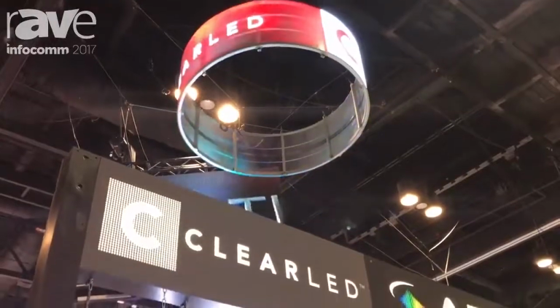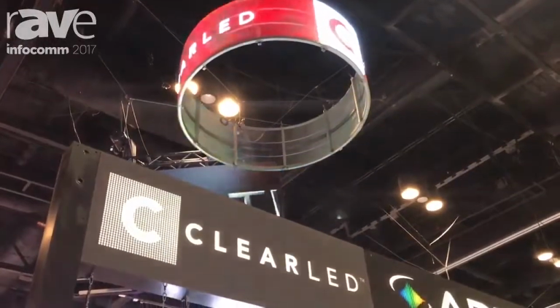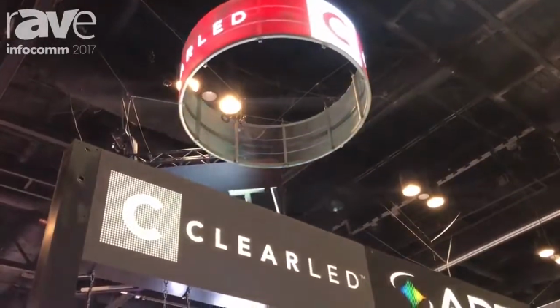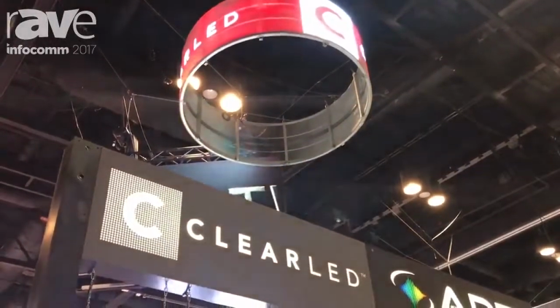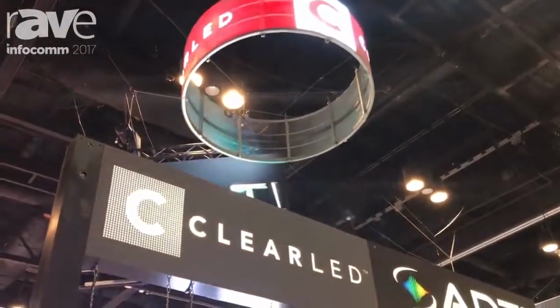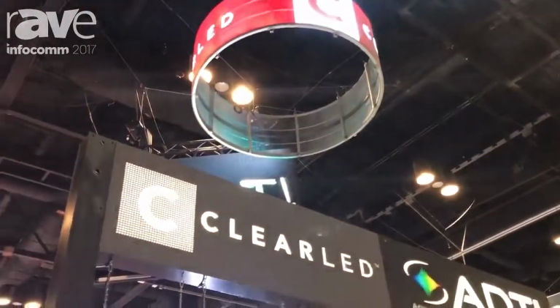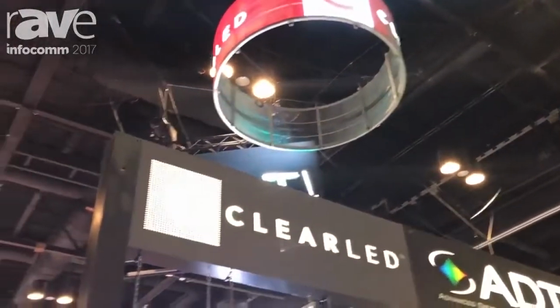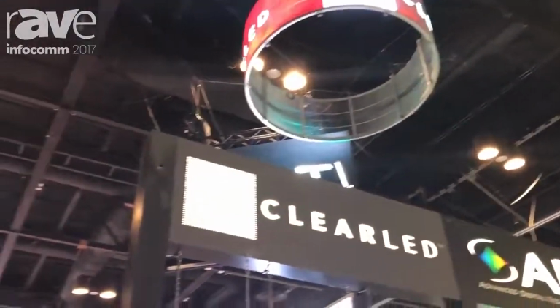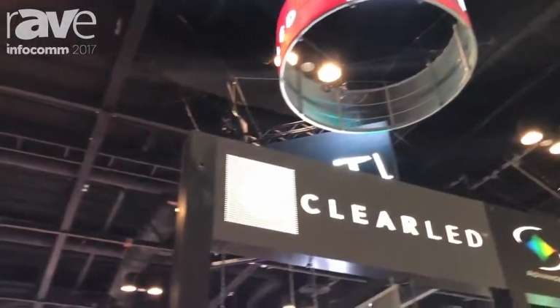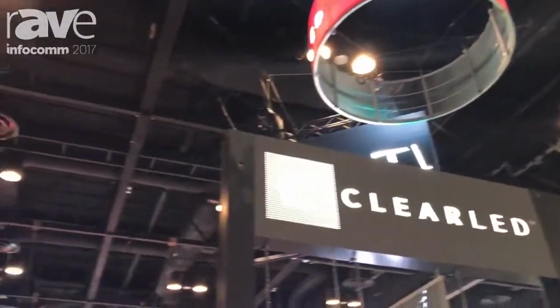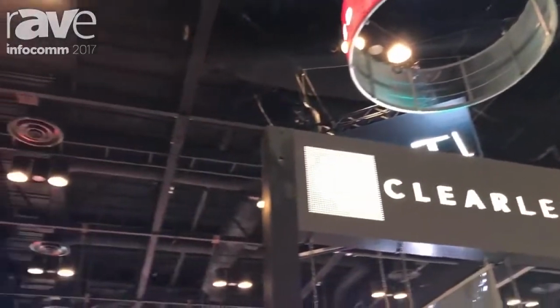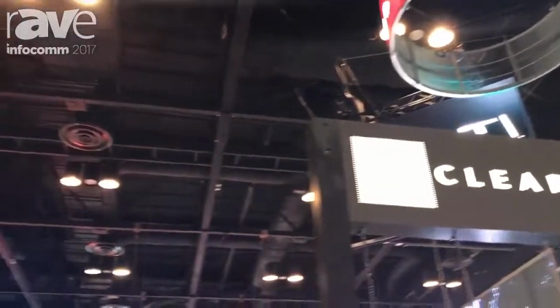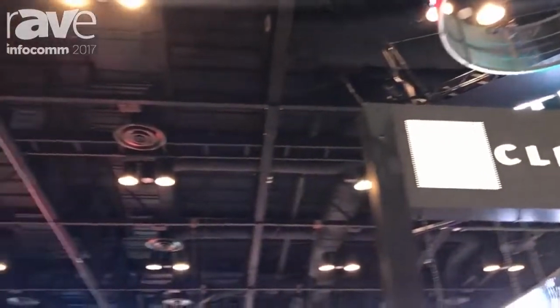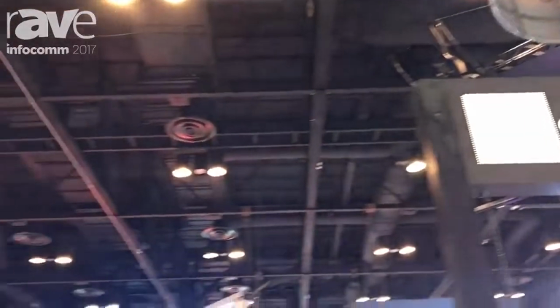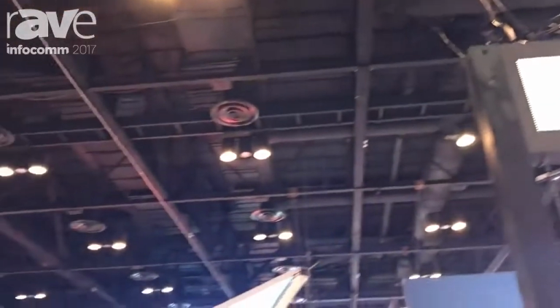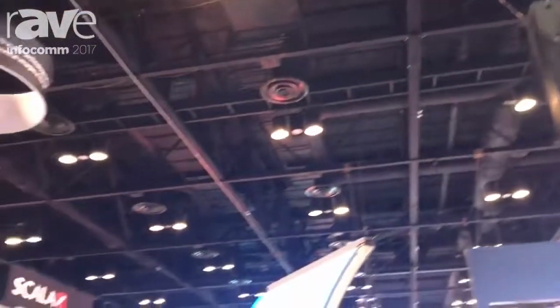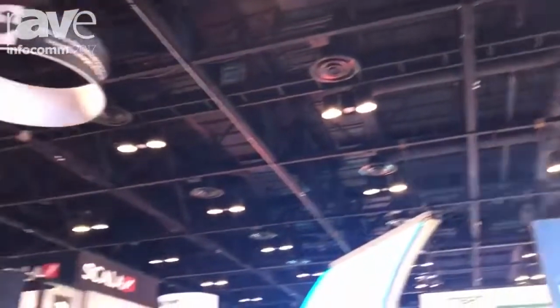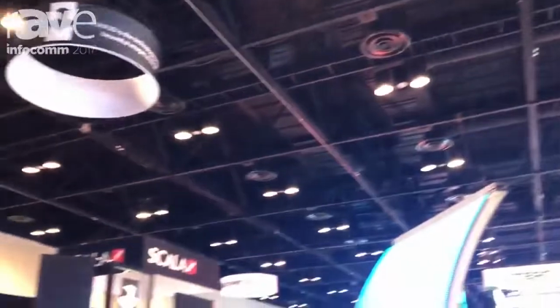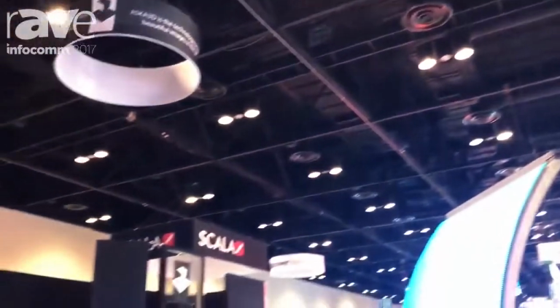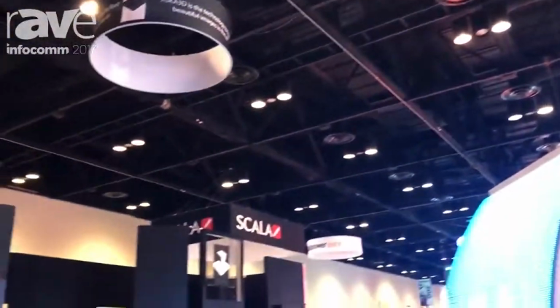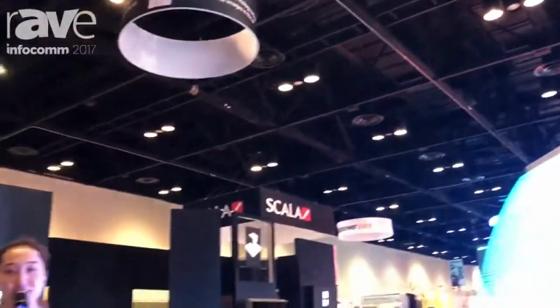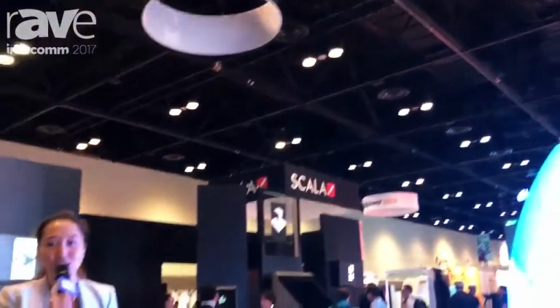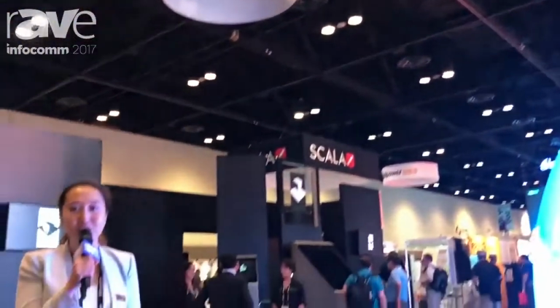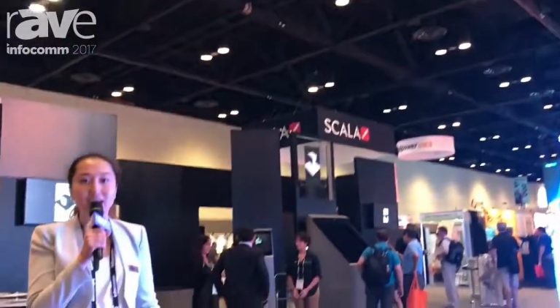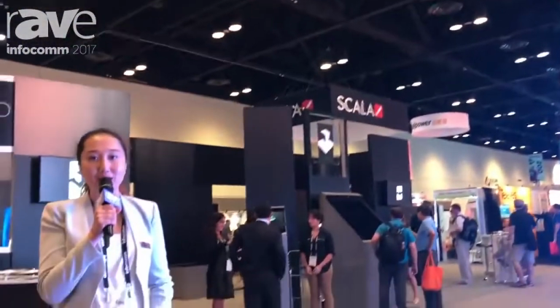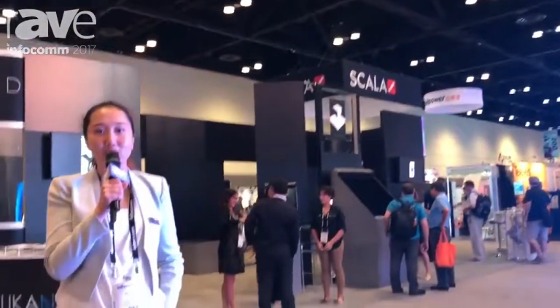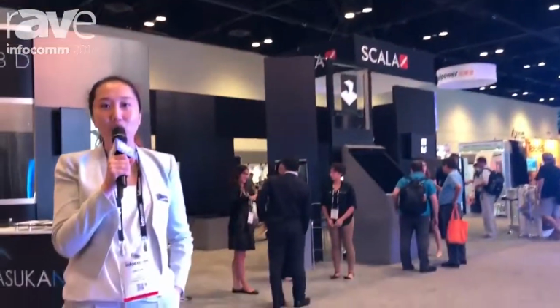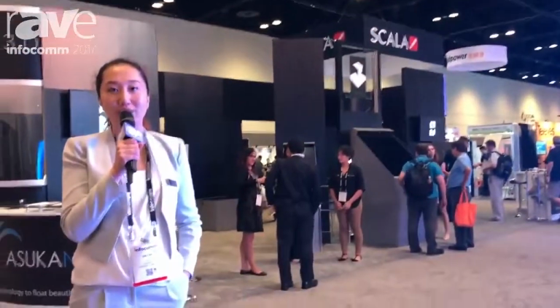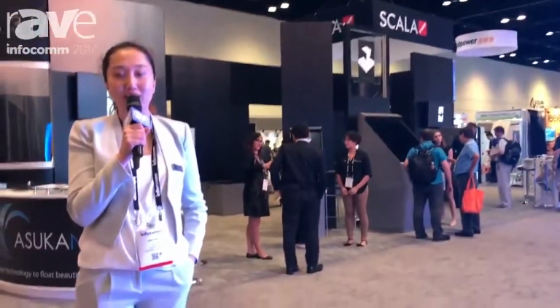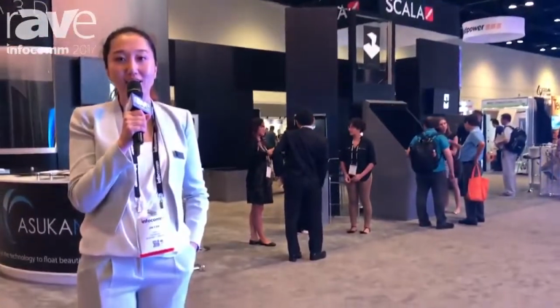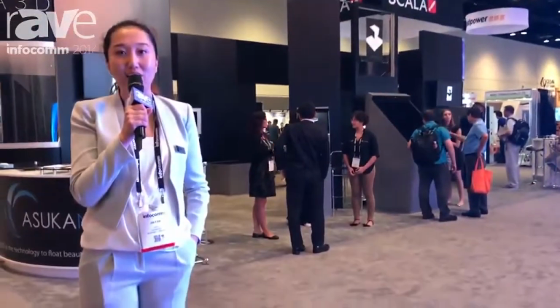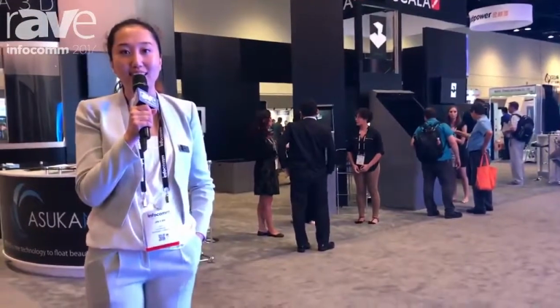Hello everyone. Welcome to Infocom 2017. My name is Jin Fan. I'm the CEO of Clear LED.